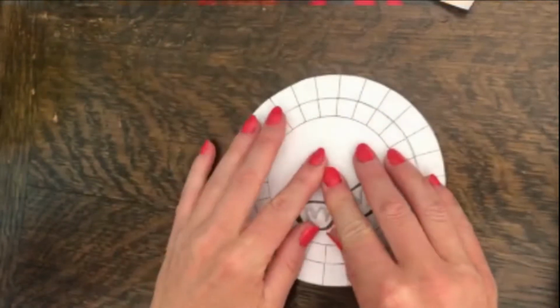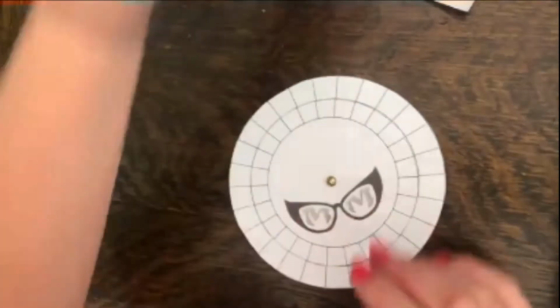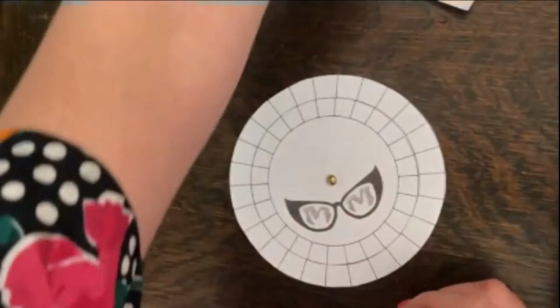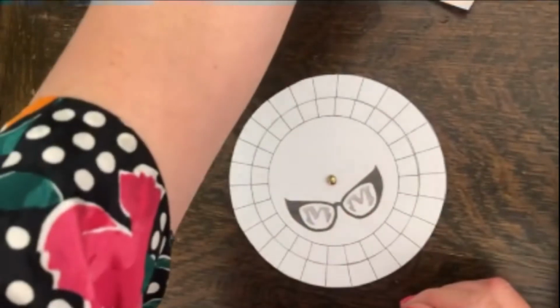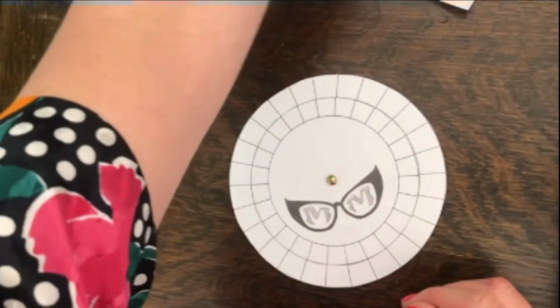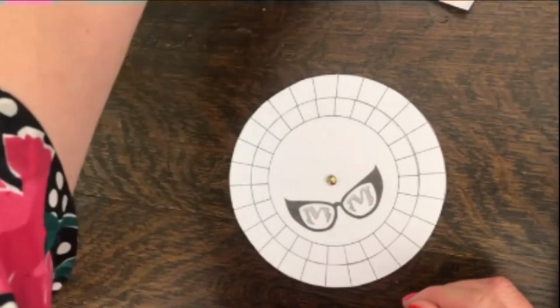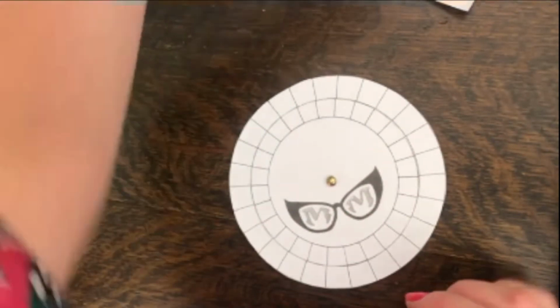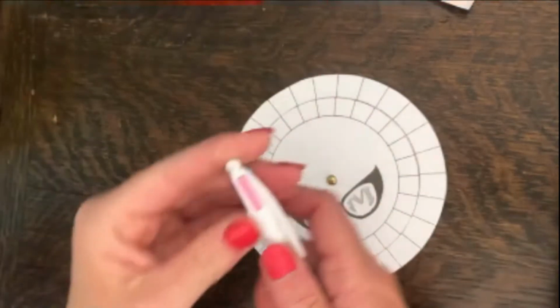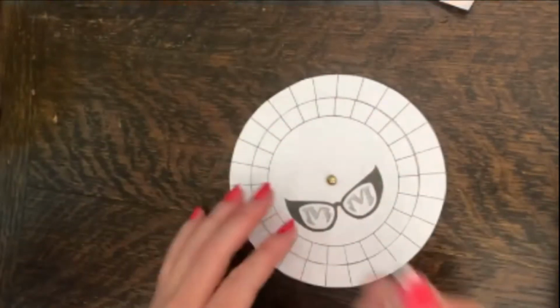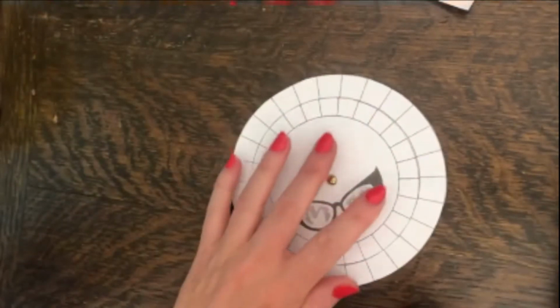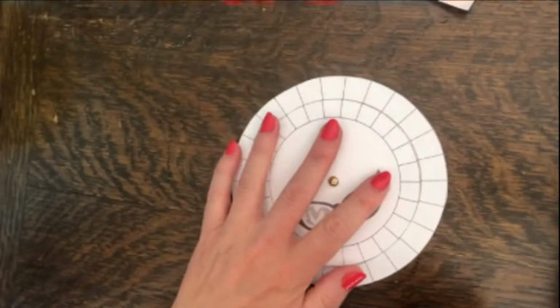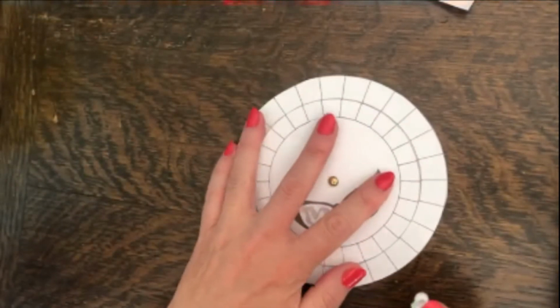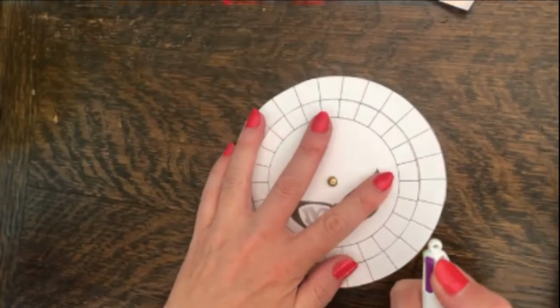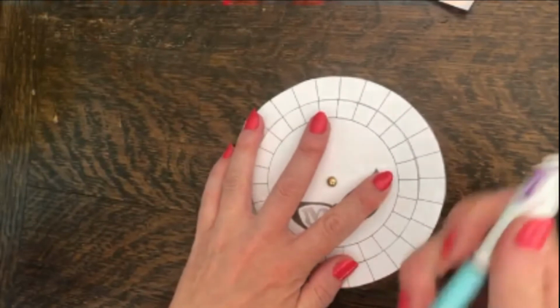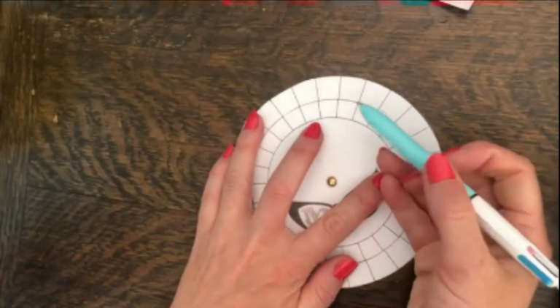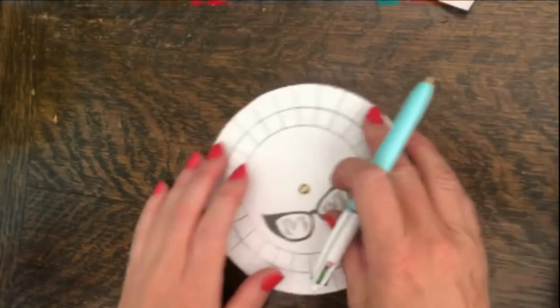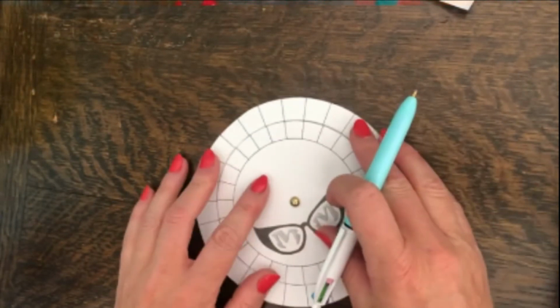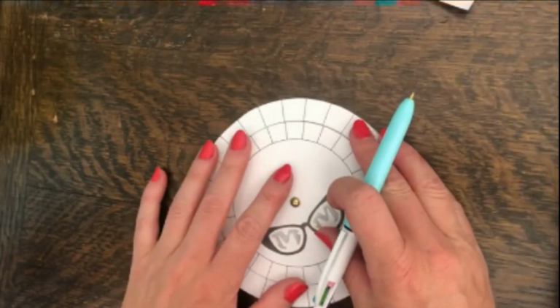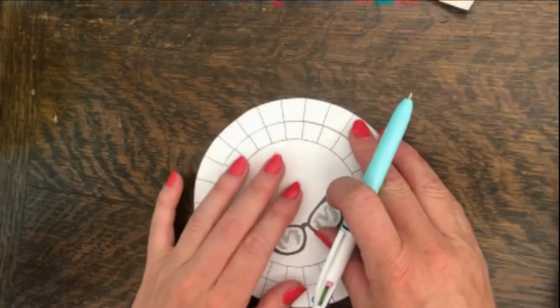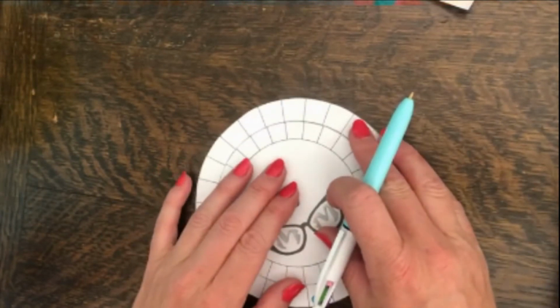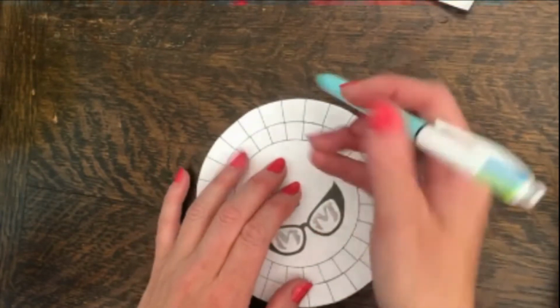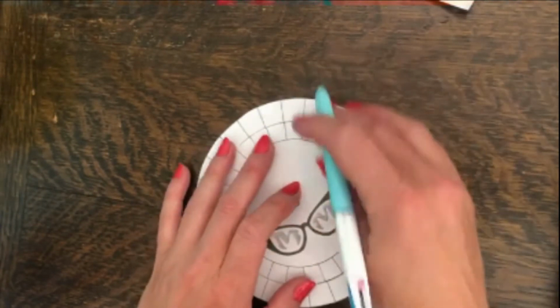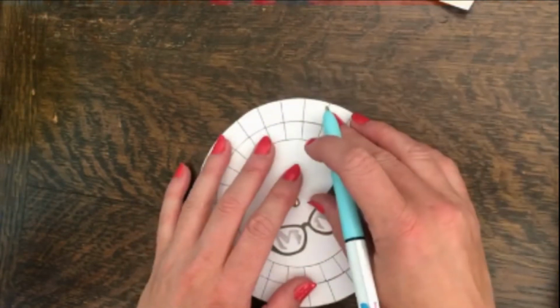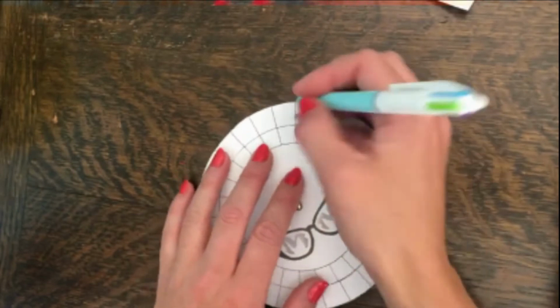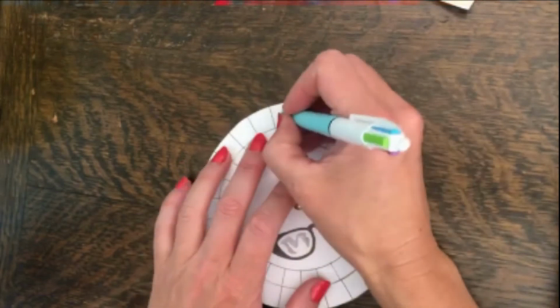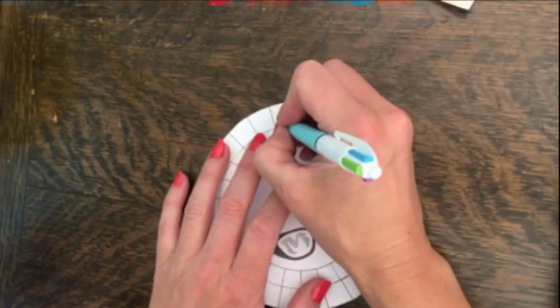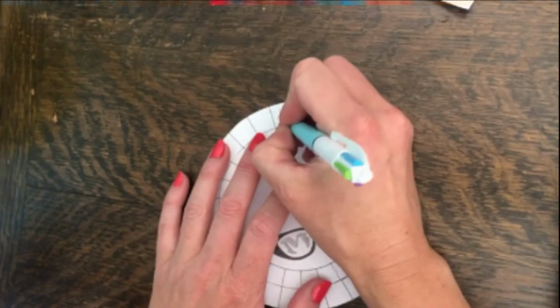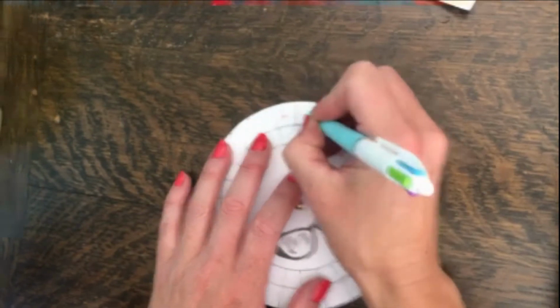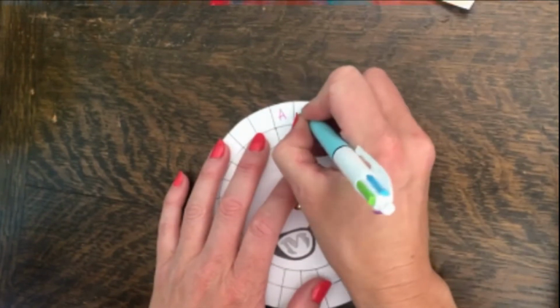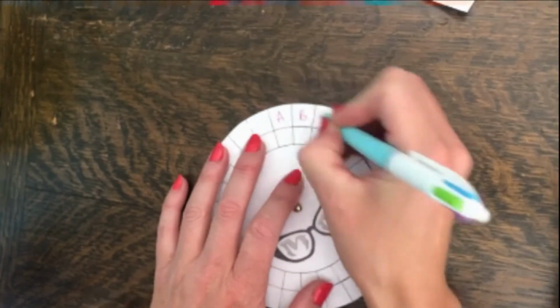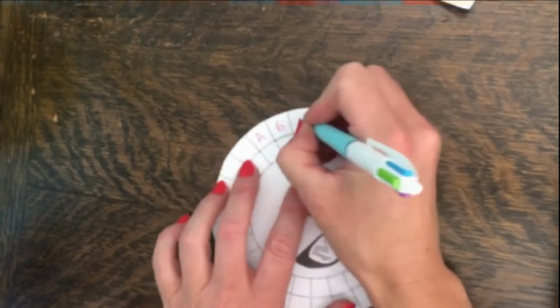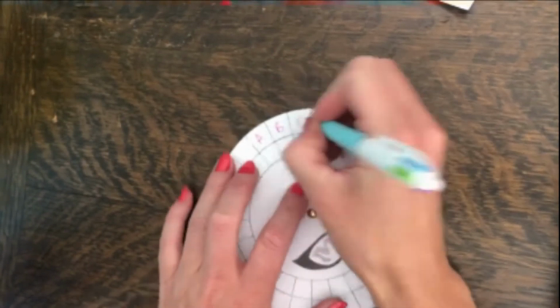Then you can just go around the circle and write your letters on. So, on the outside of the circle, let's write A, B, C.